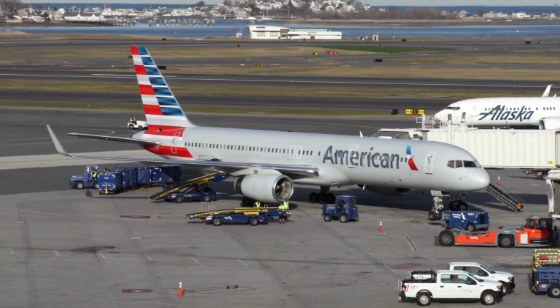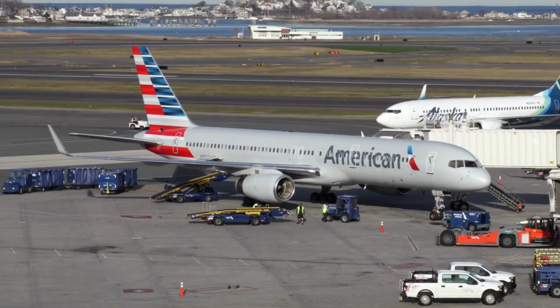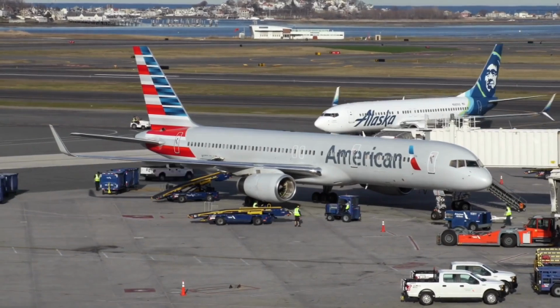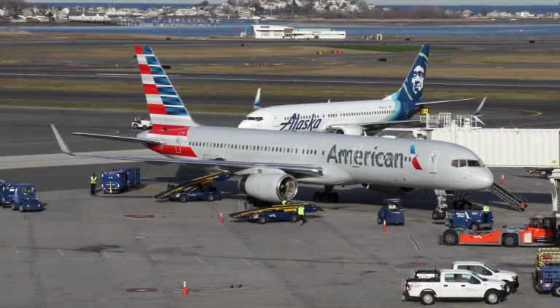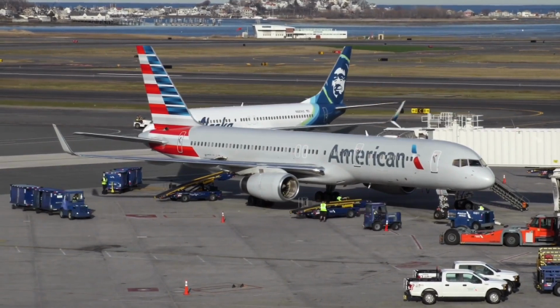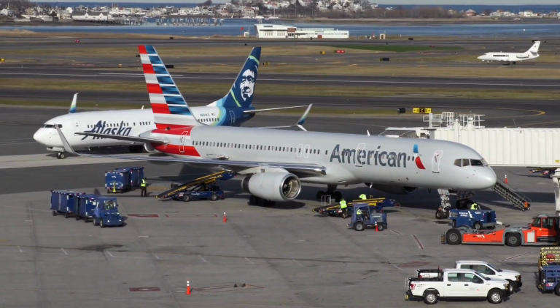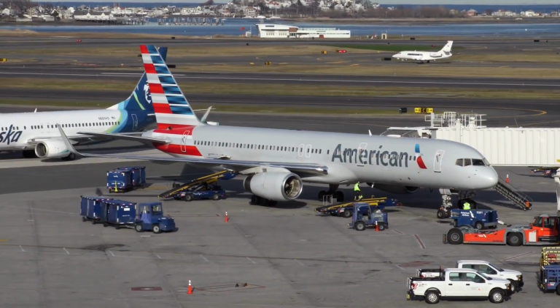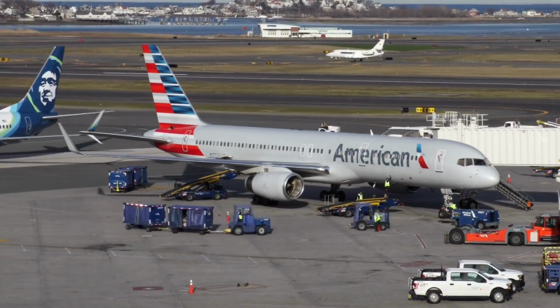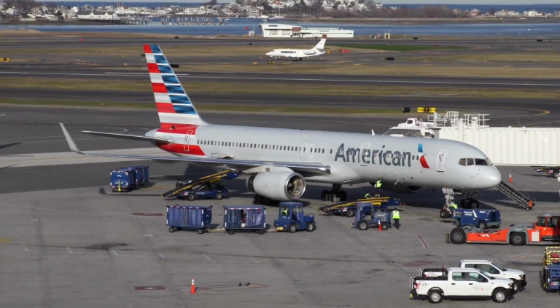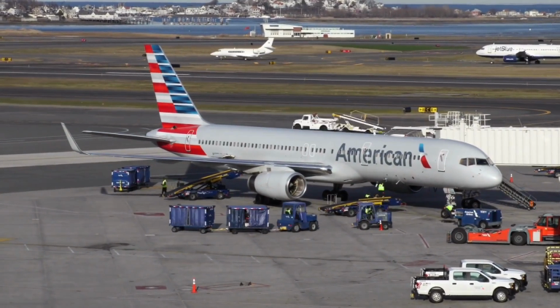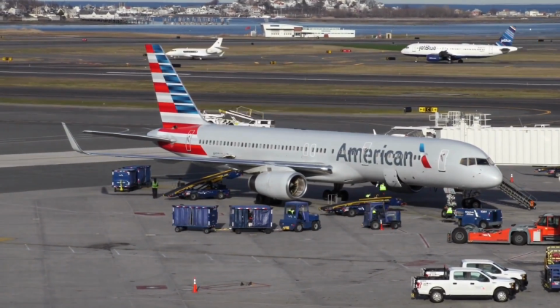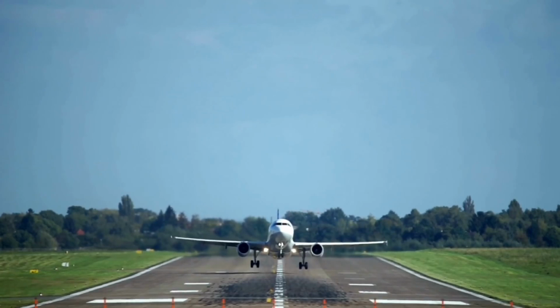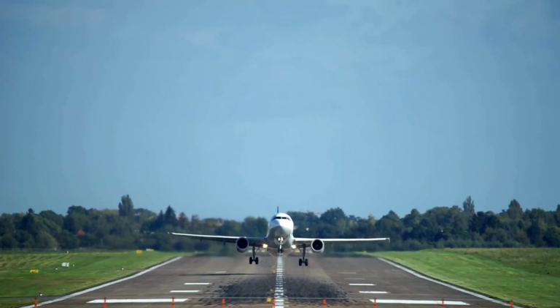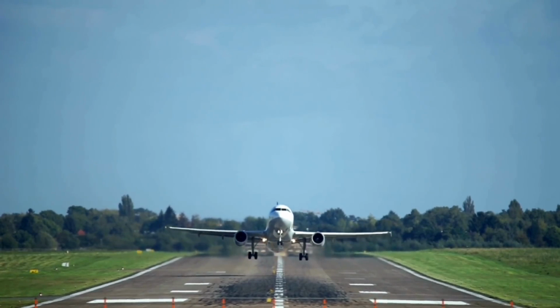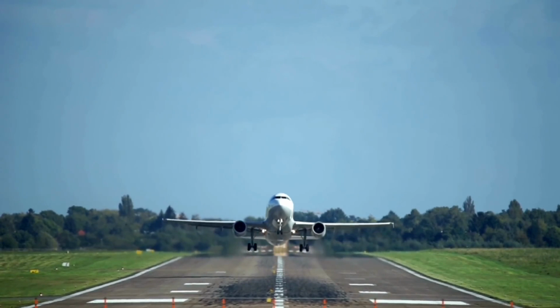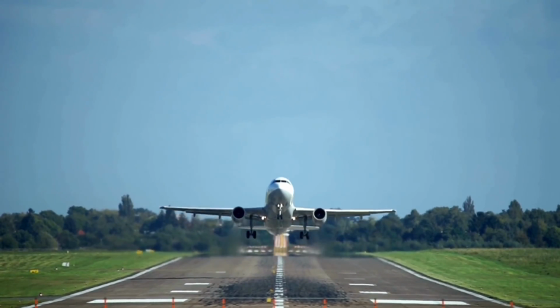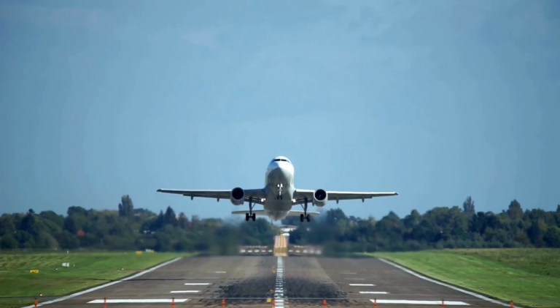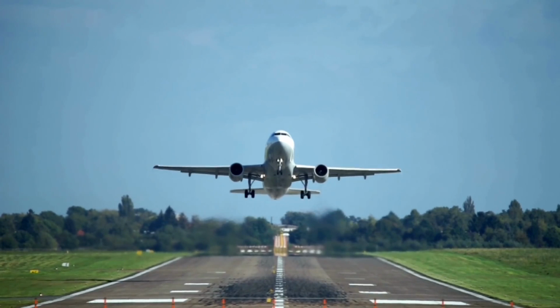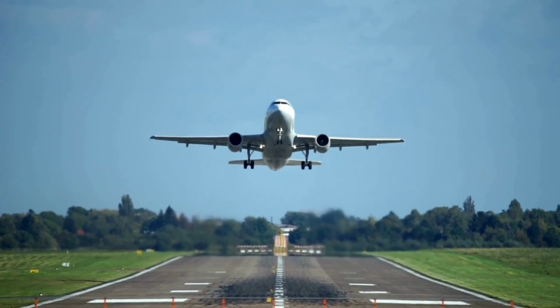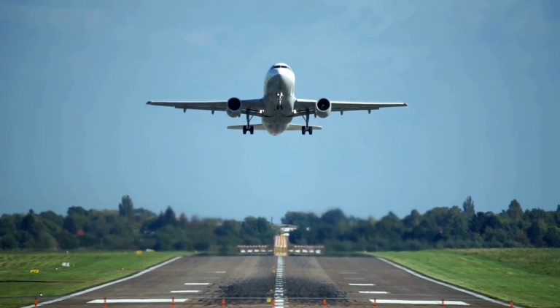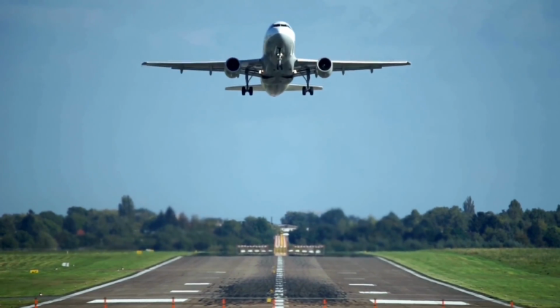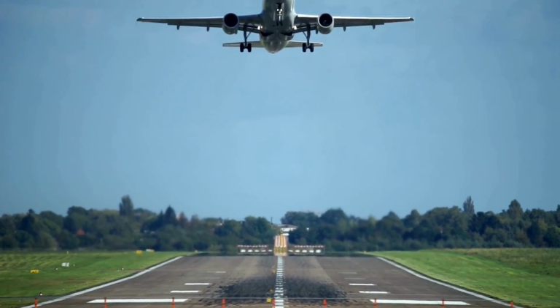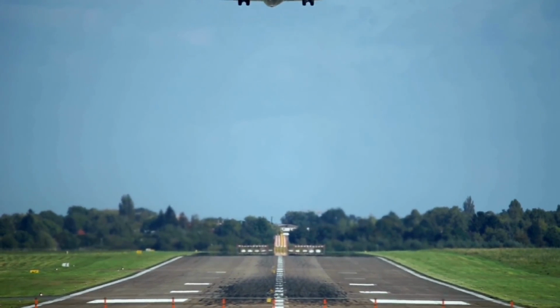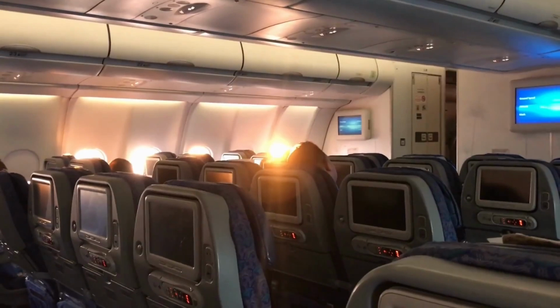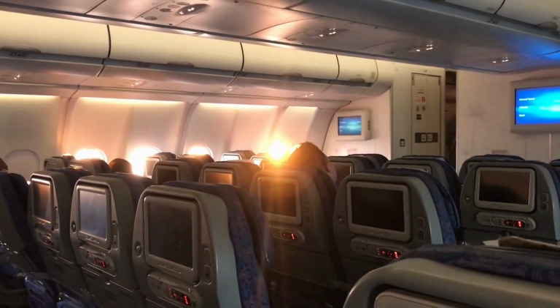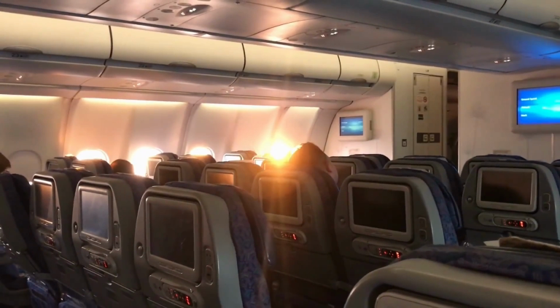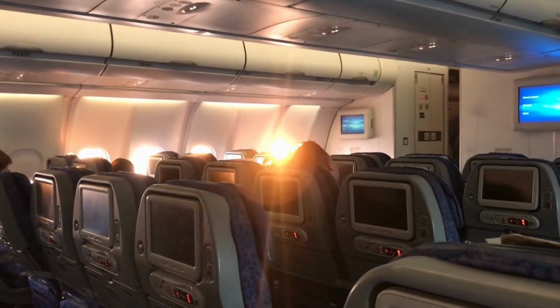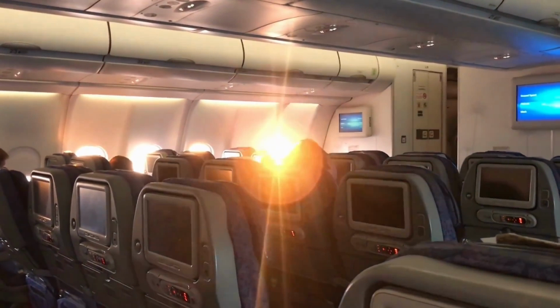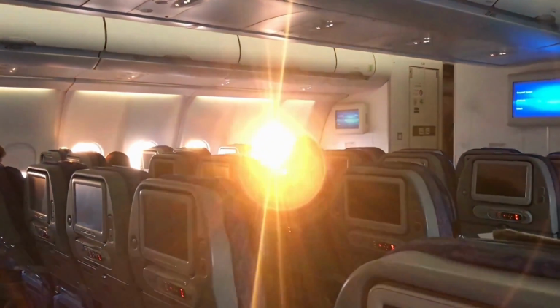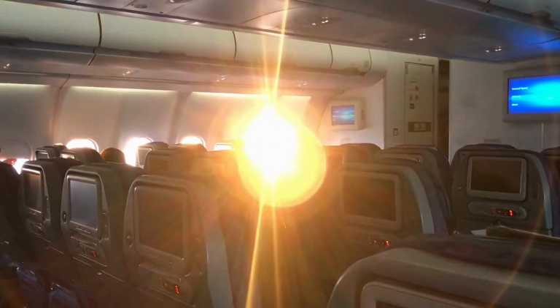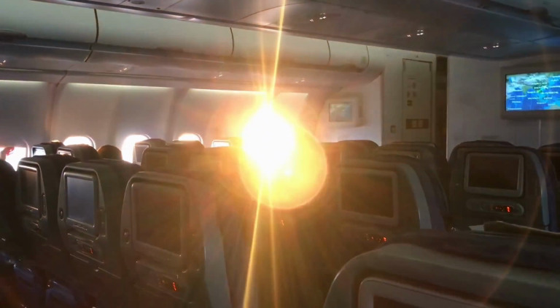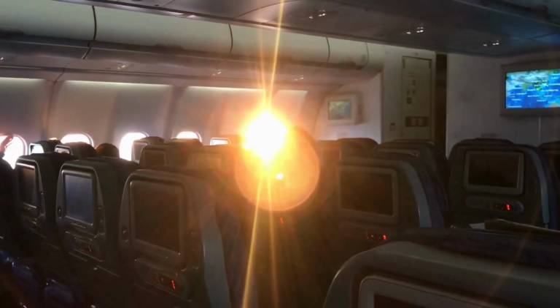Well, that was short-lived. The next morning I had to take an early flight down to Miami, and then from Miami to Nassau. The flight in is gorgeous — those waters are so blue.